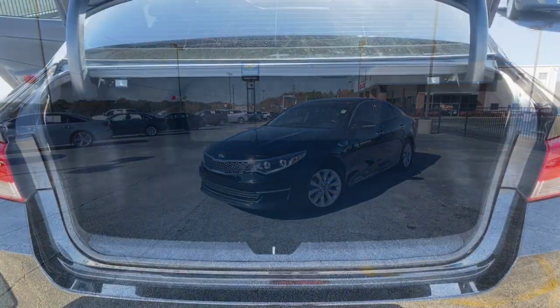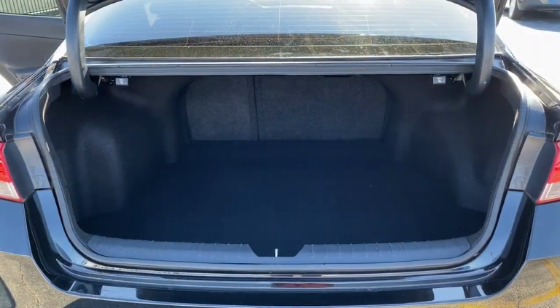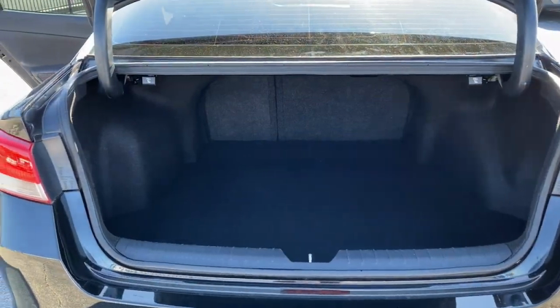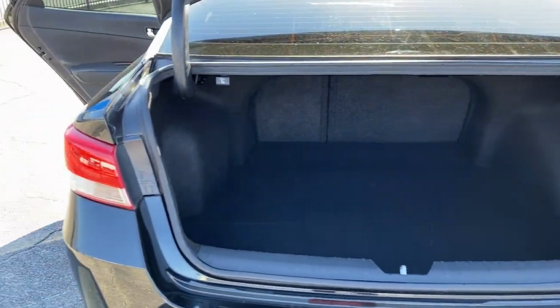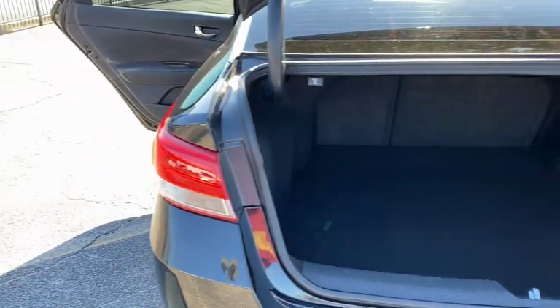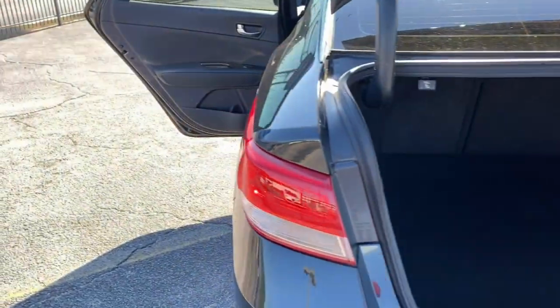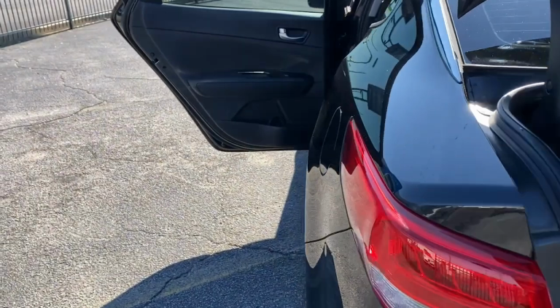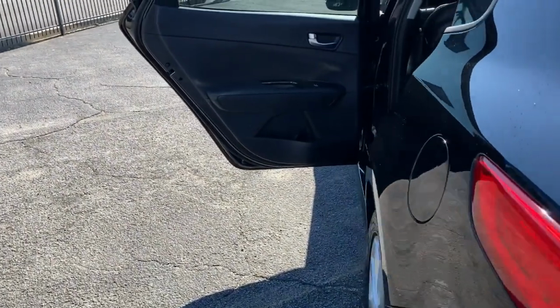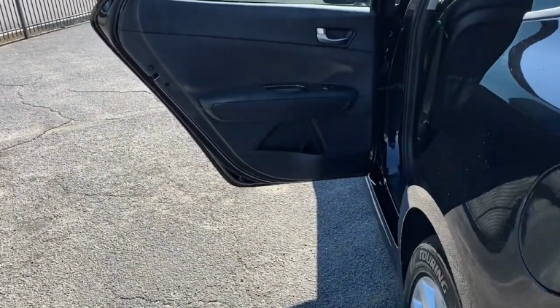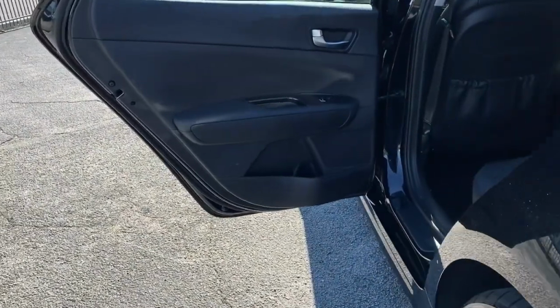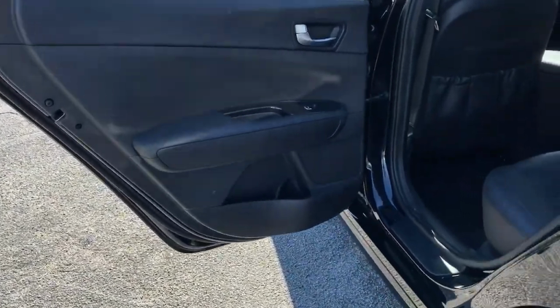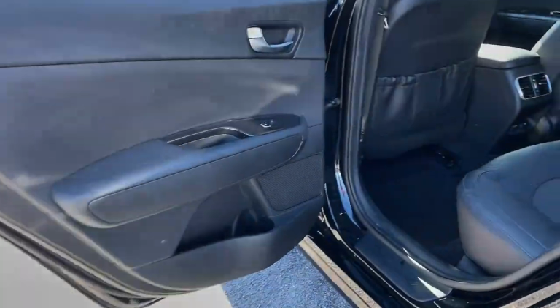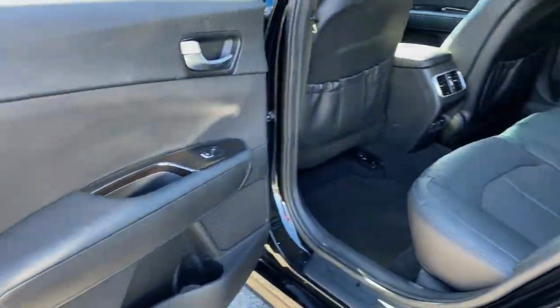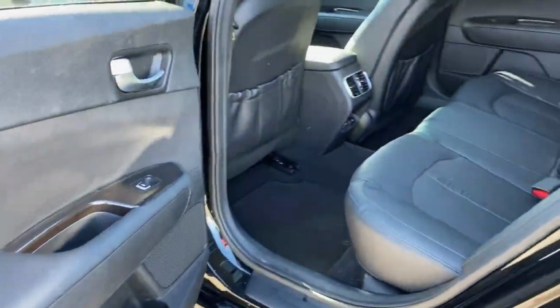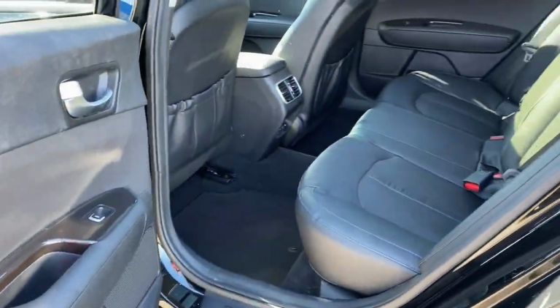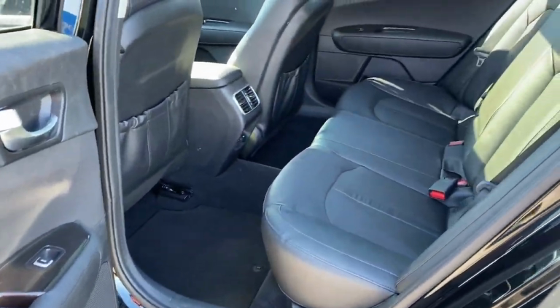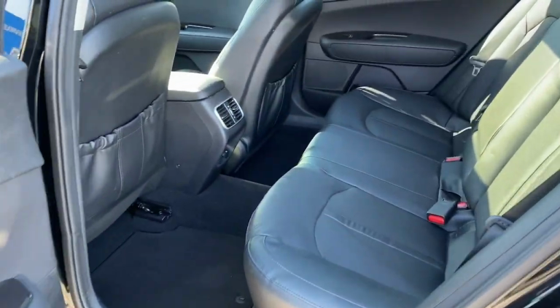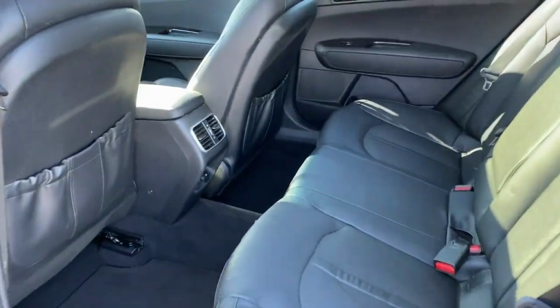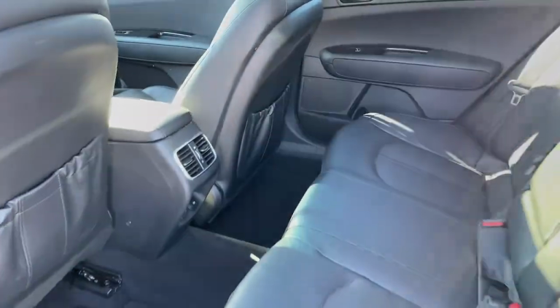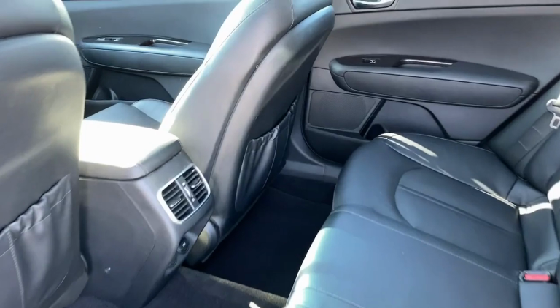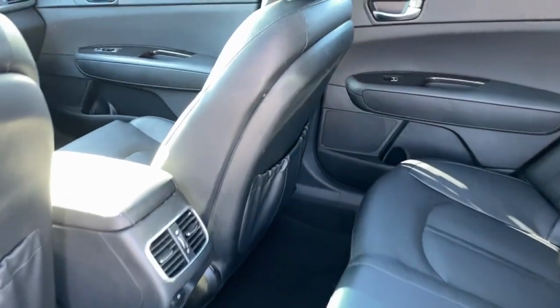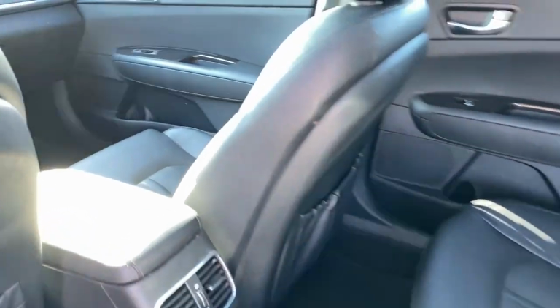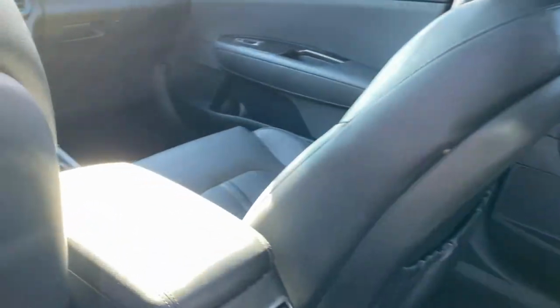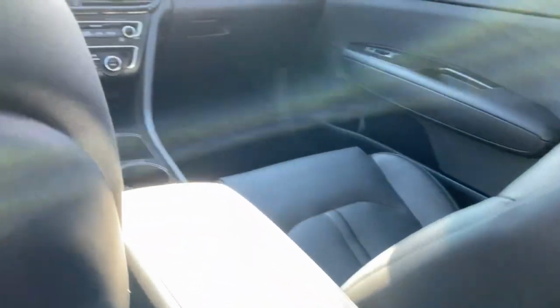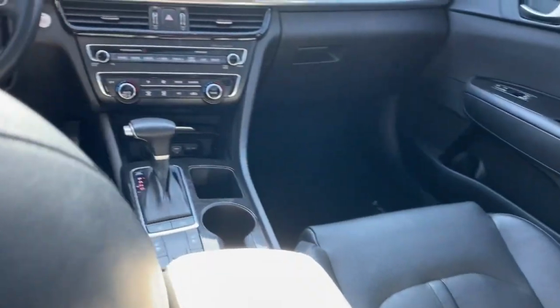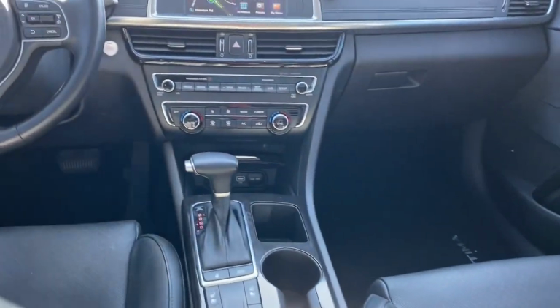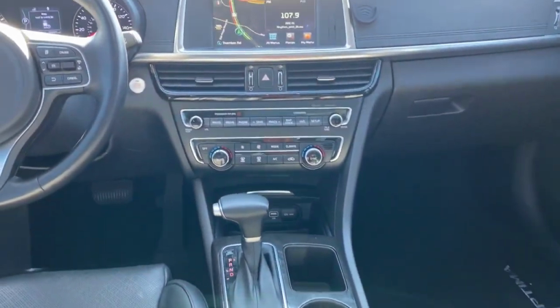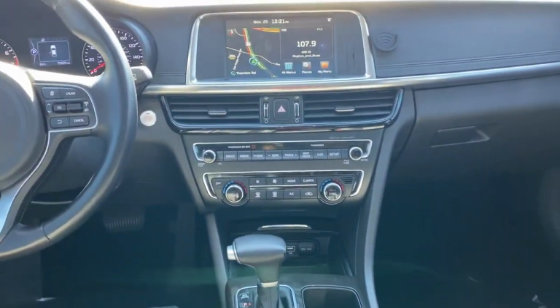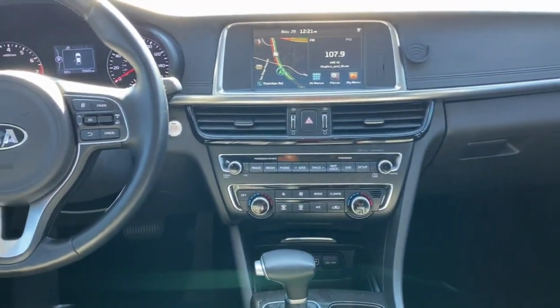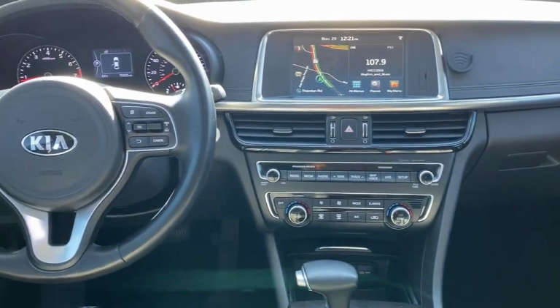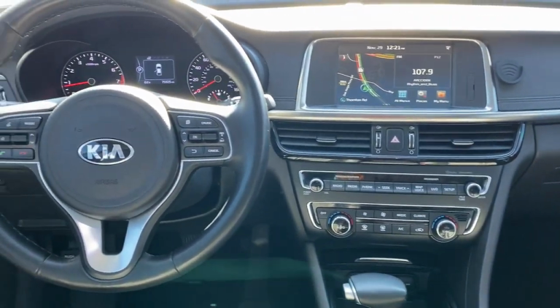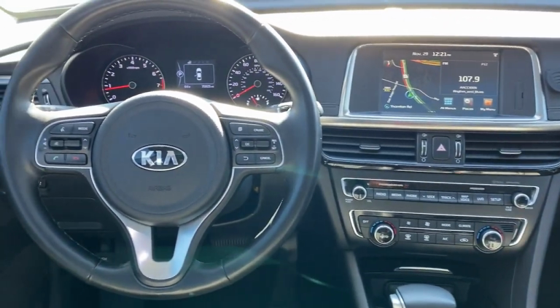Navigation system, keyless entry, sunroof/moonroof, satellite radio, backup camera, dual zone AC, heated front seats, Bluetooth connection, aluminum wheels, alarm.